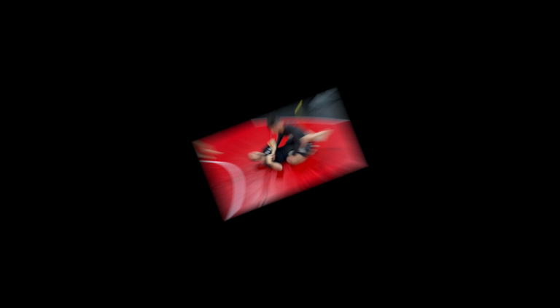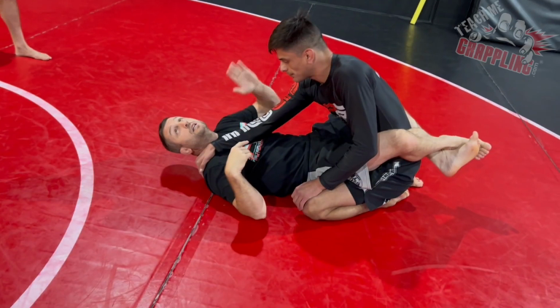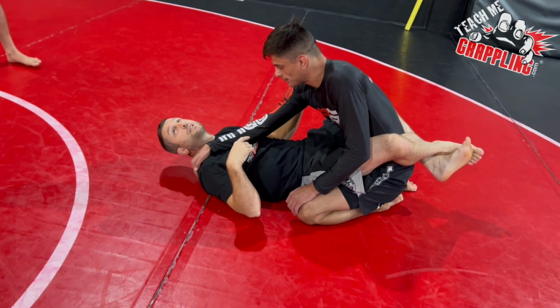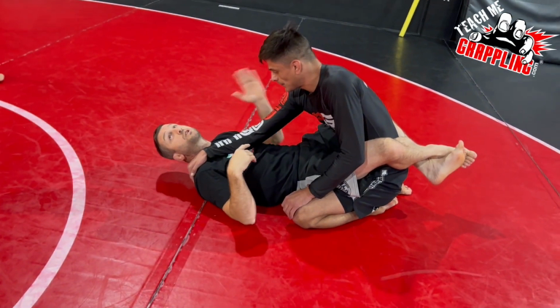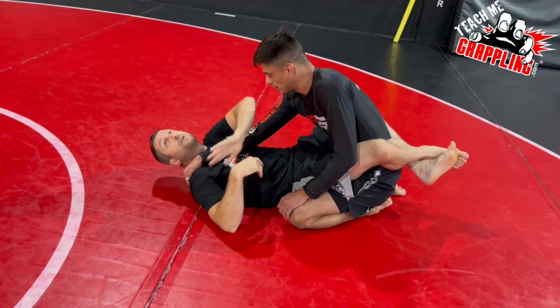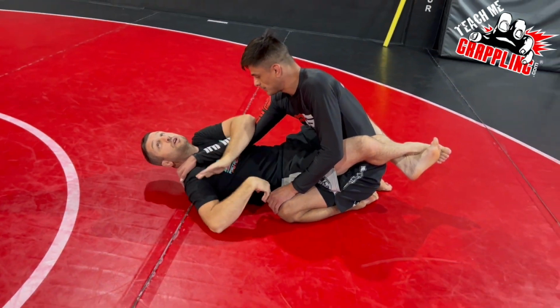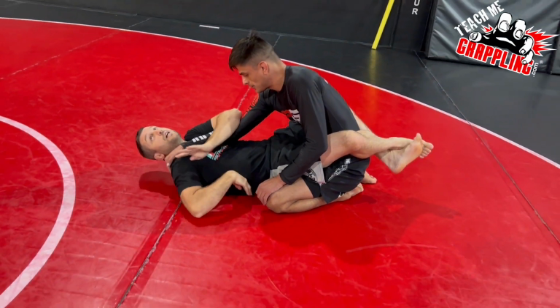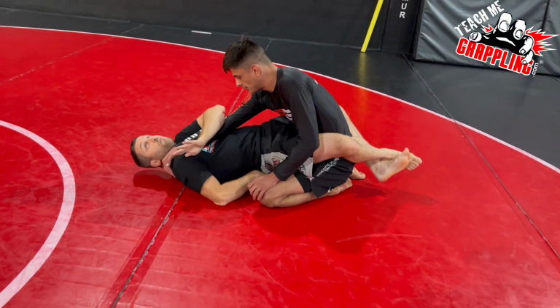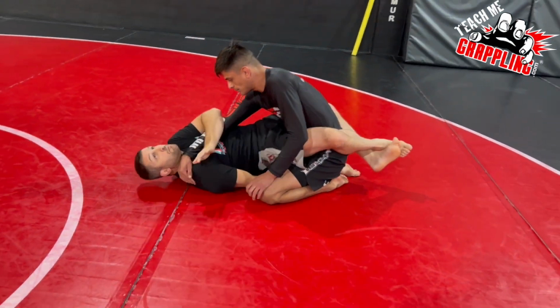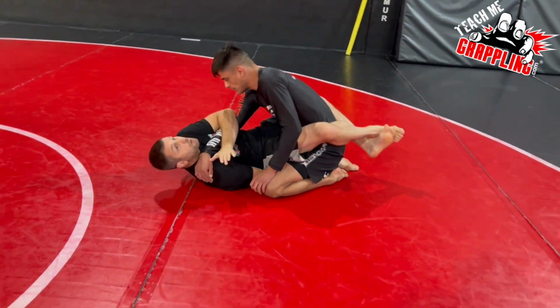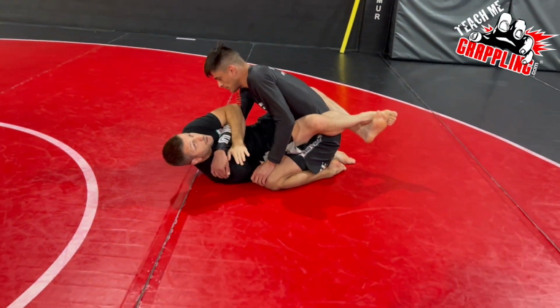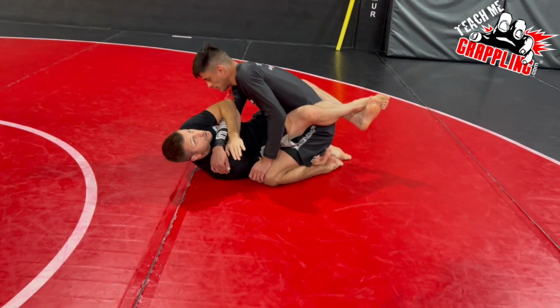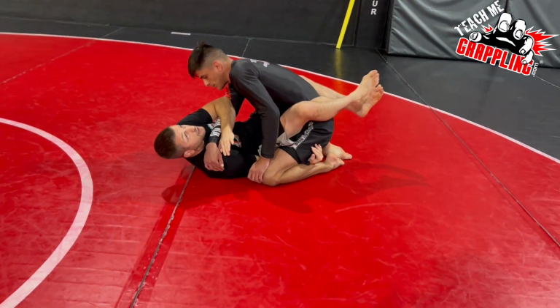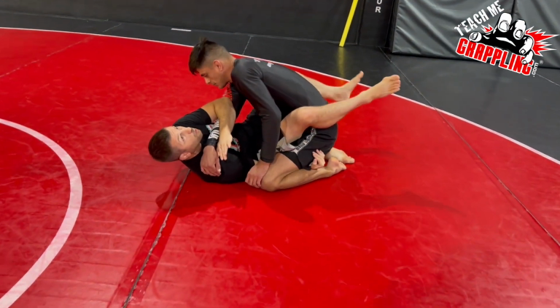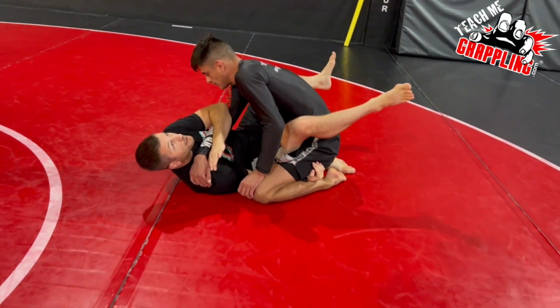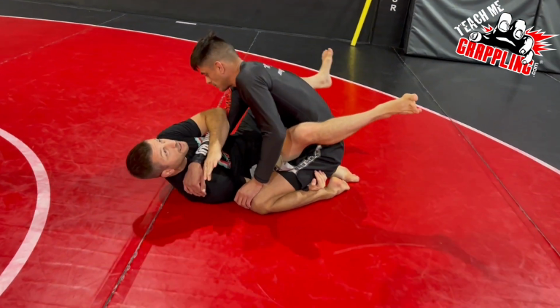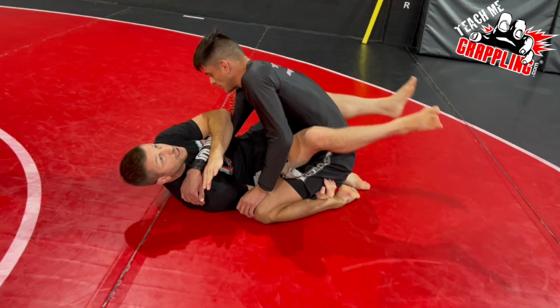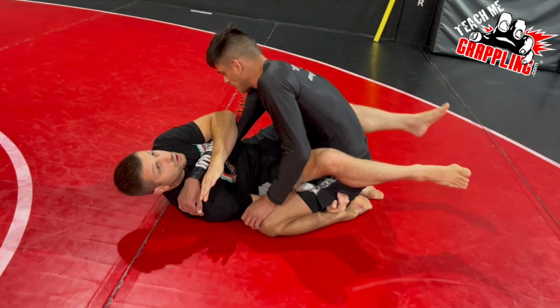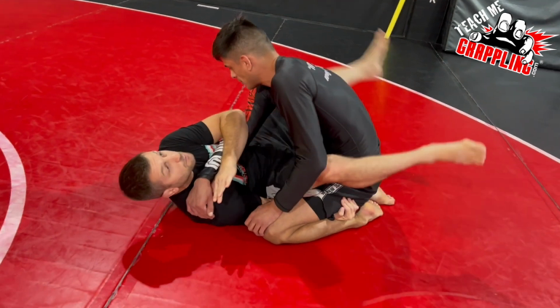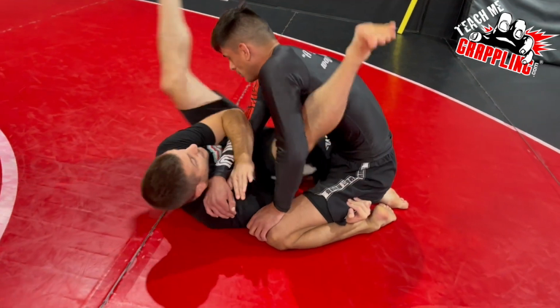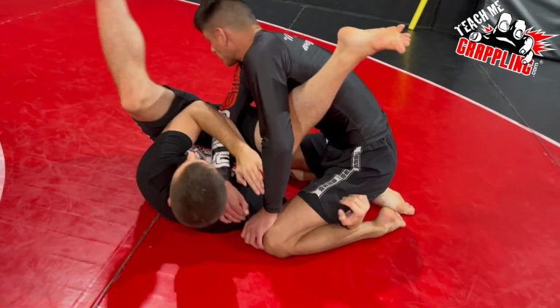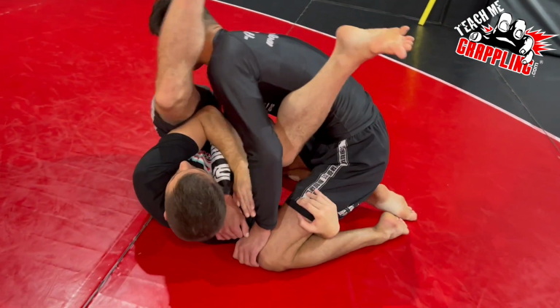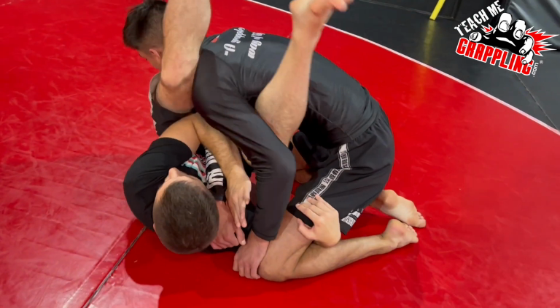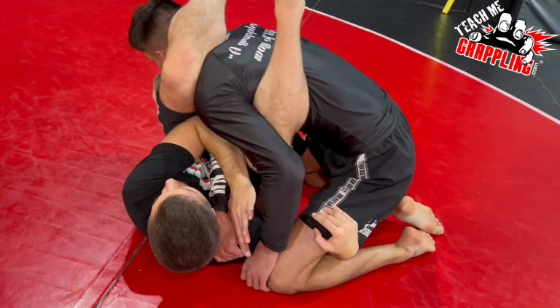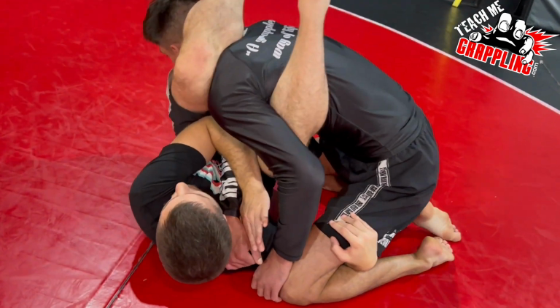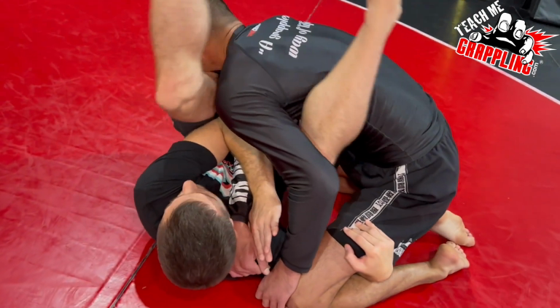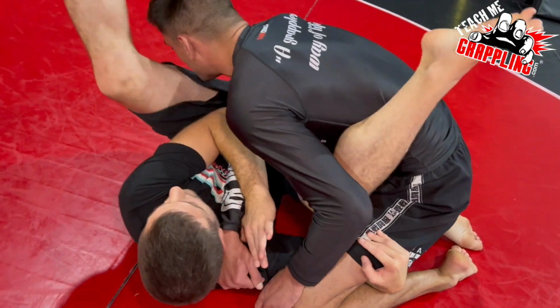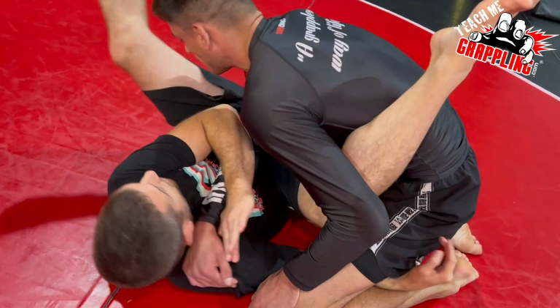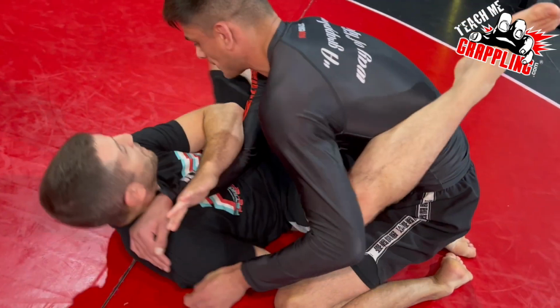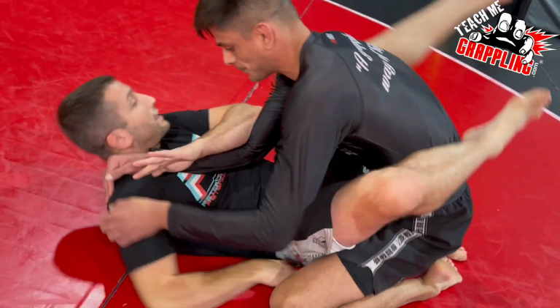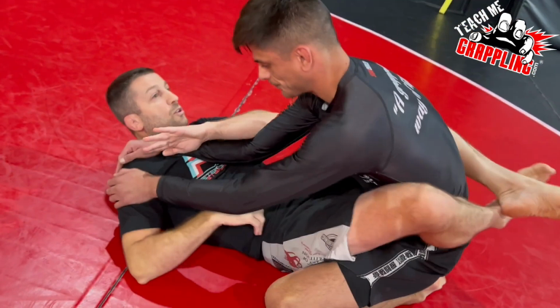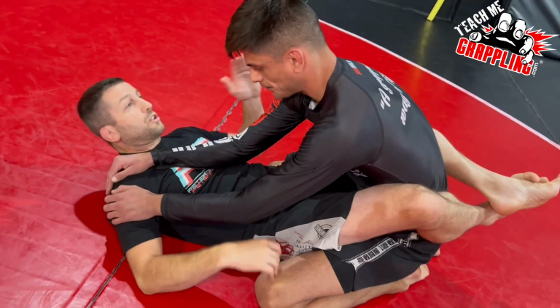The same side hook, pummel my hand underneath, open my legs, swing my legs, make the angle, wrap around his head, come back, close guard.